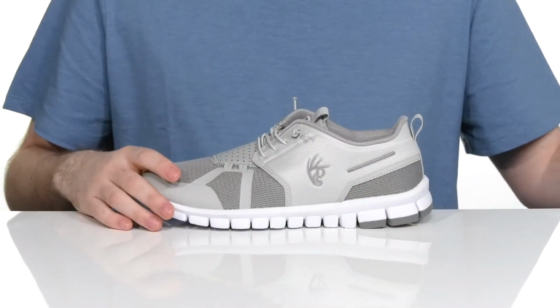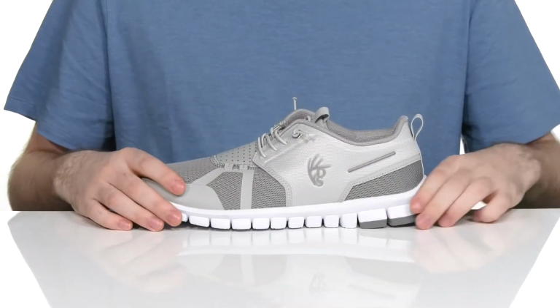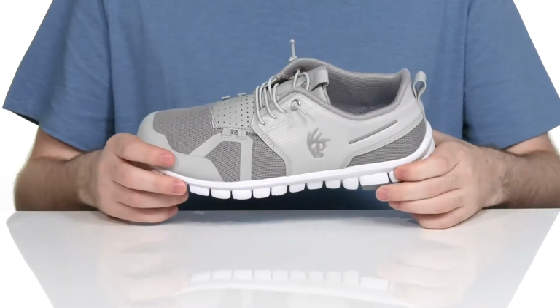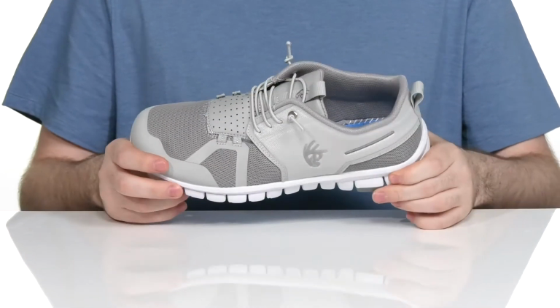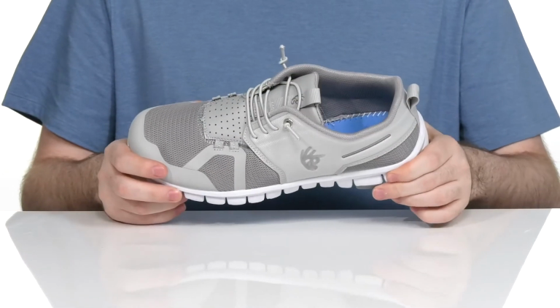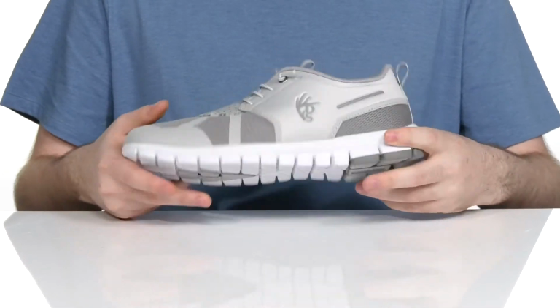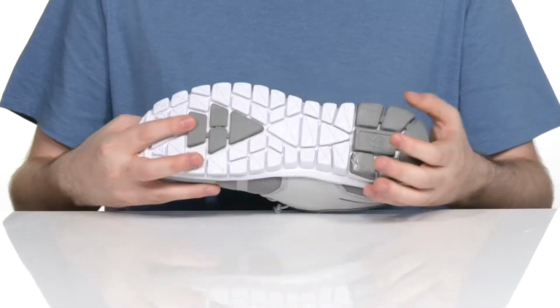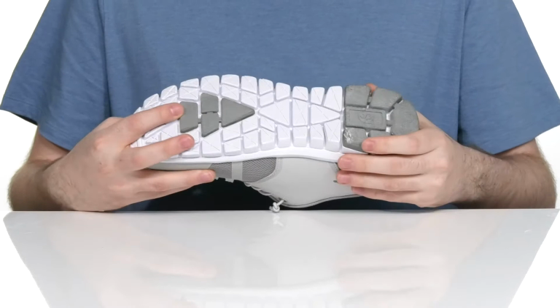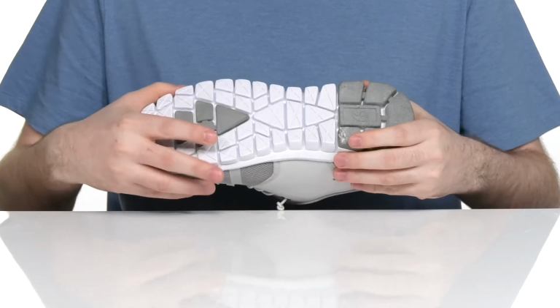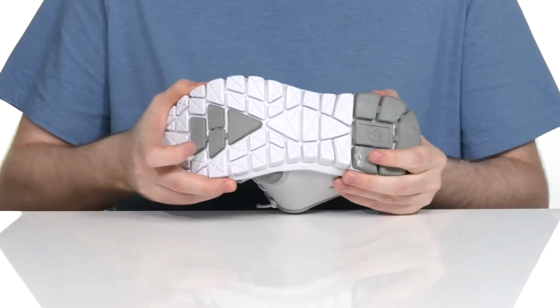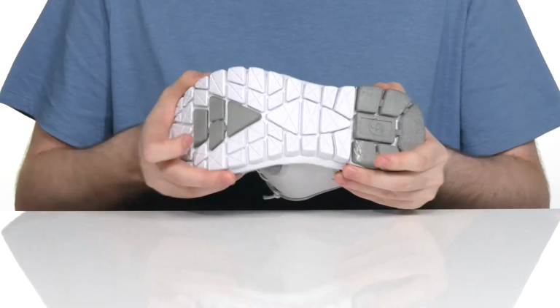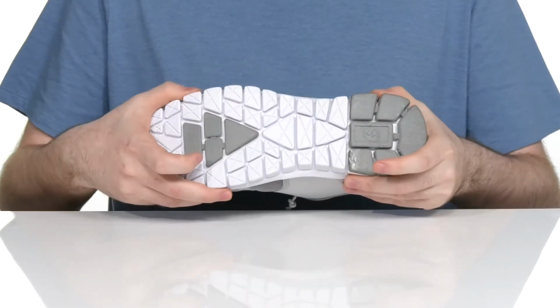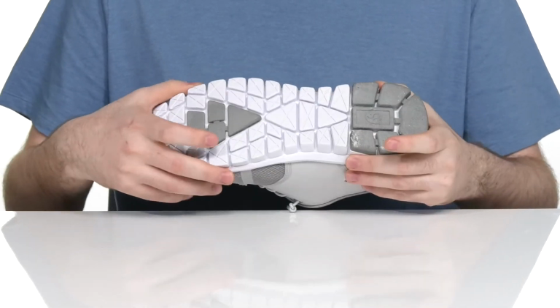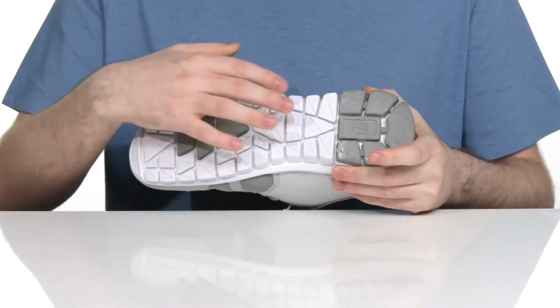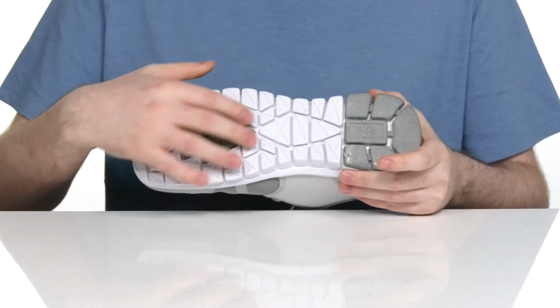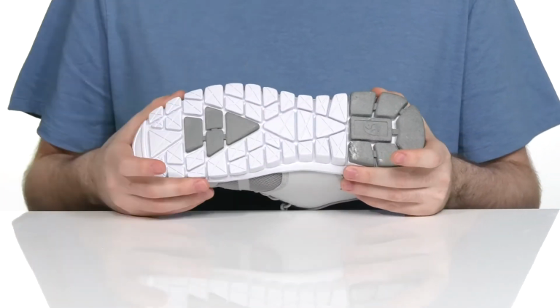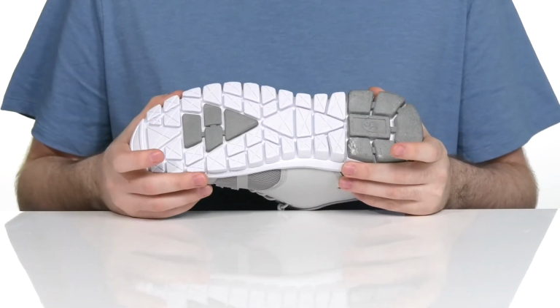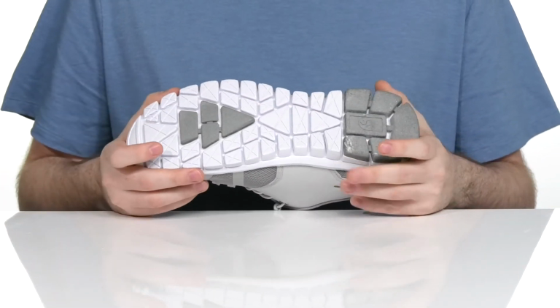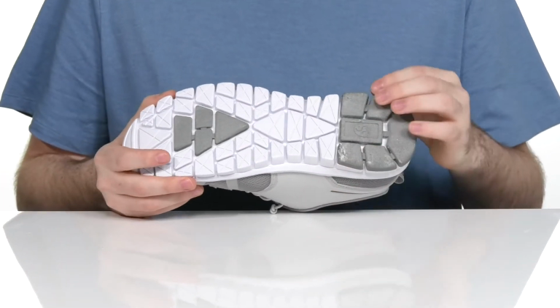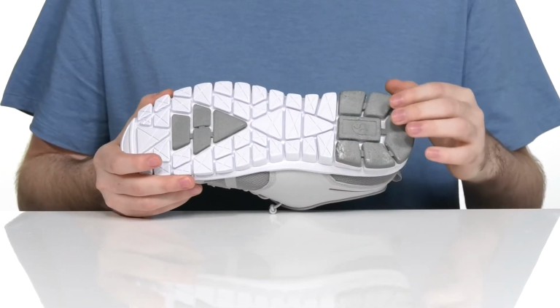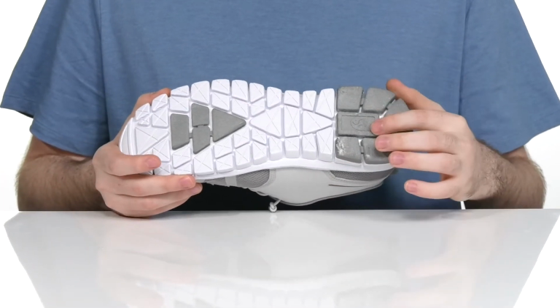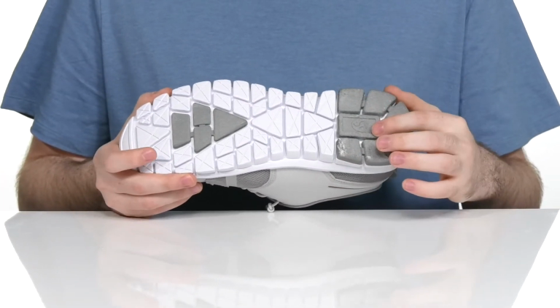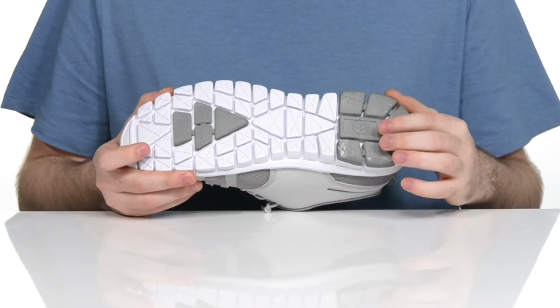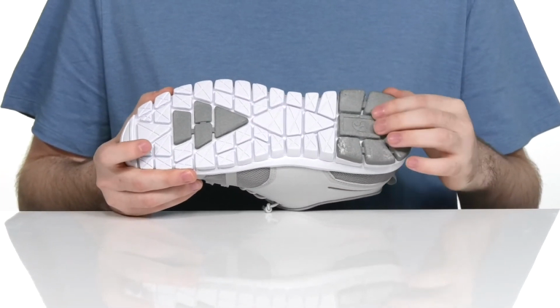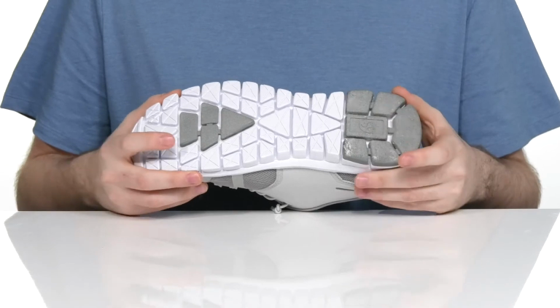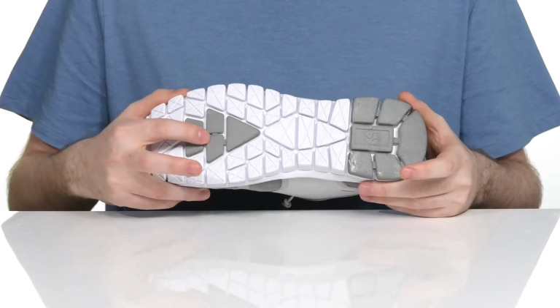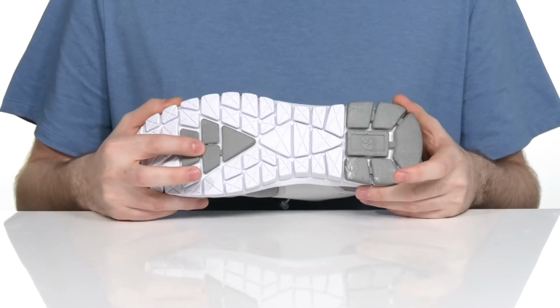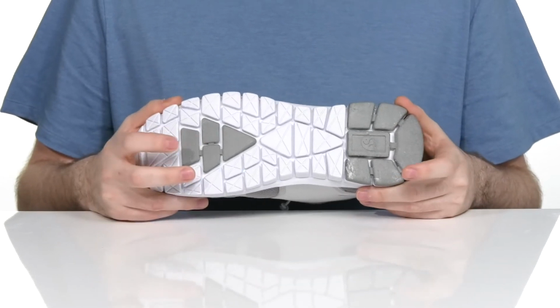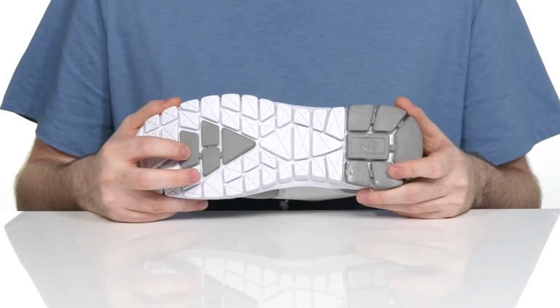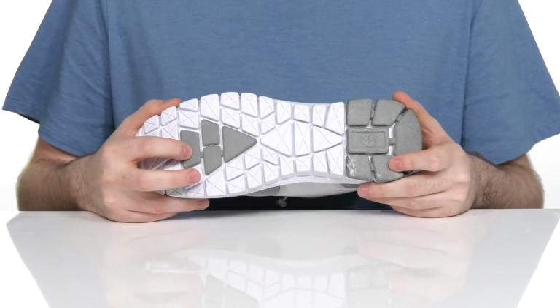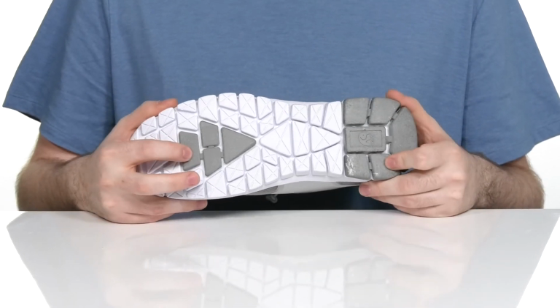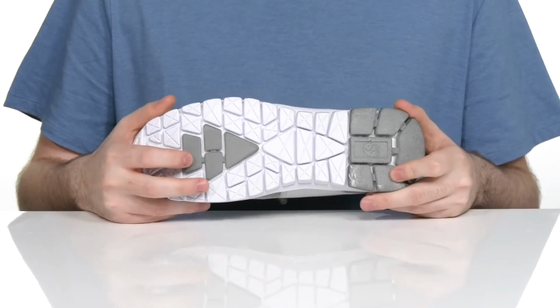Underneath it has a responsive and flexible synthetic outsole that's got a nice bounce to it, with some textile flocking on the heel and the forefoot to allow lots of traction.